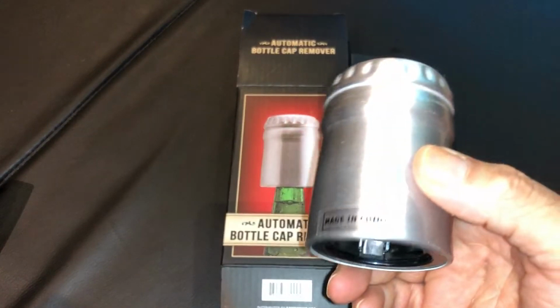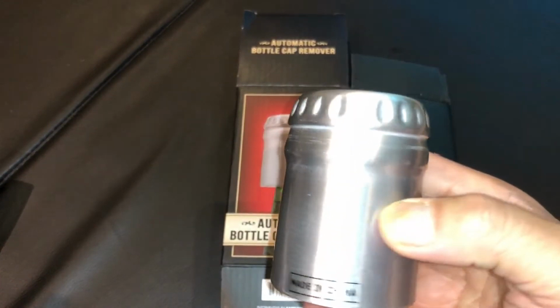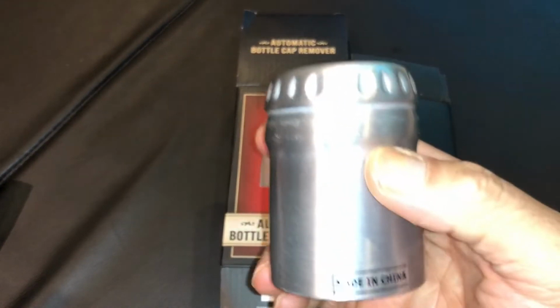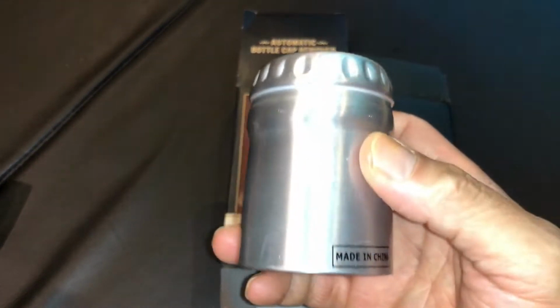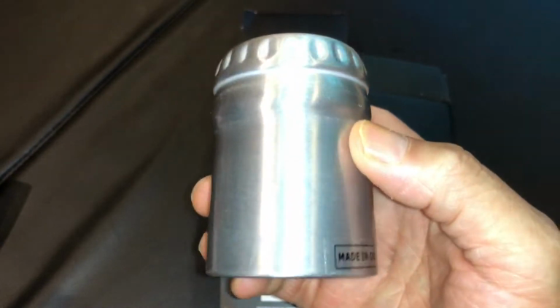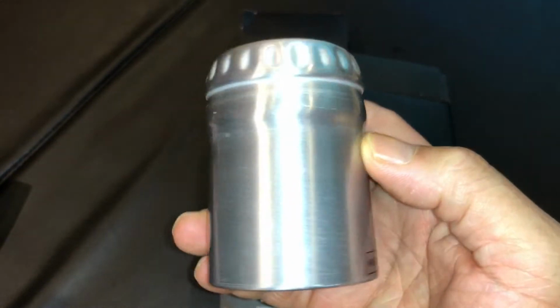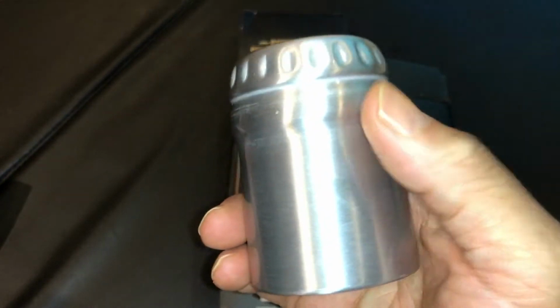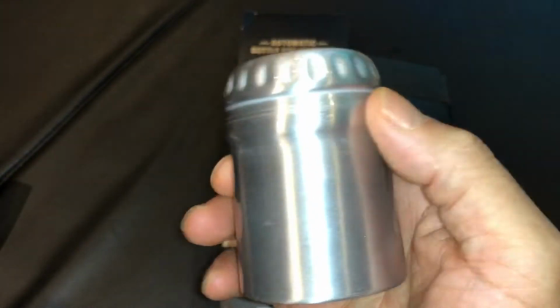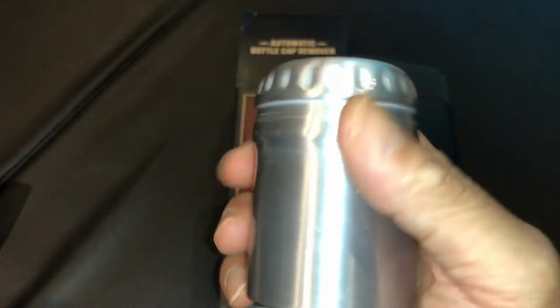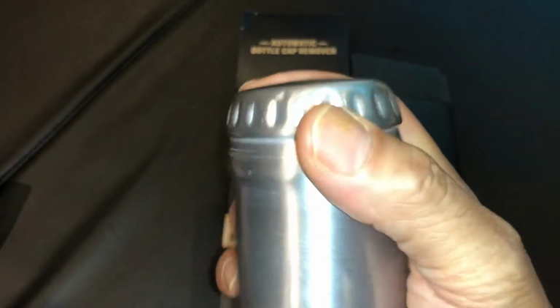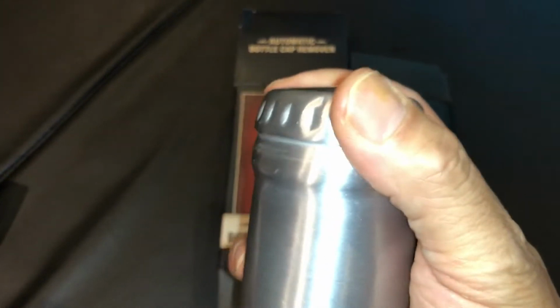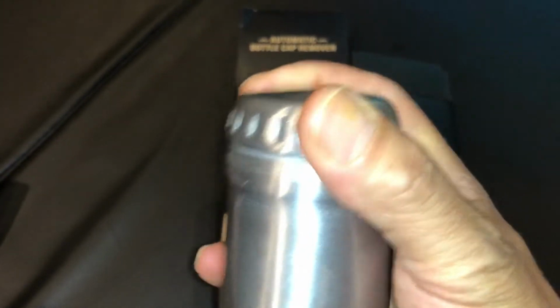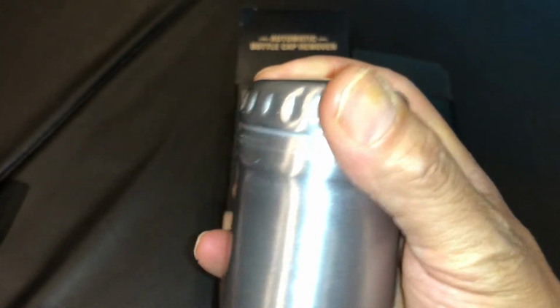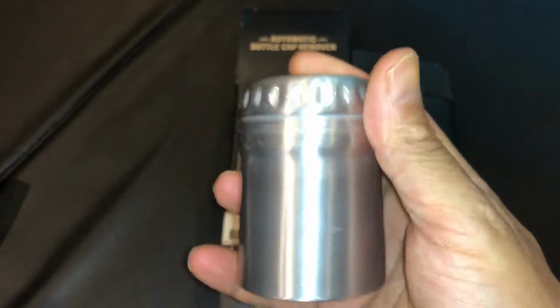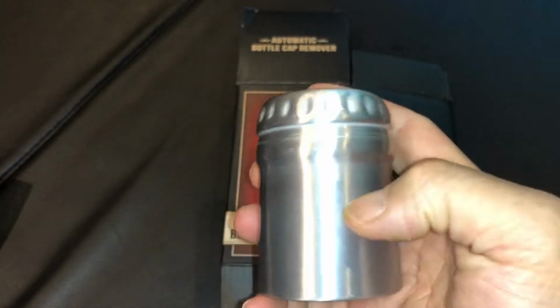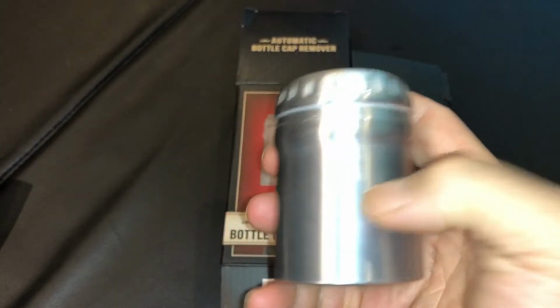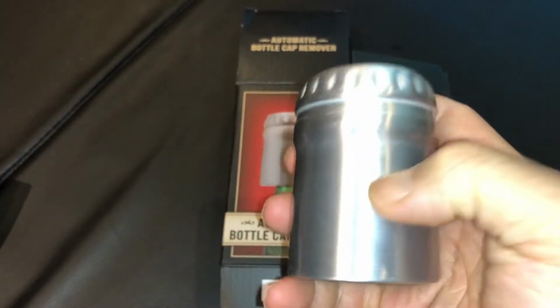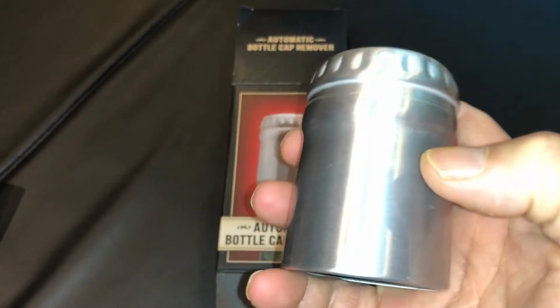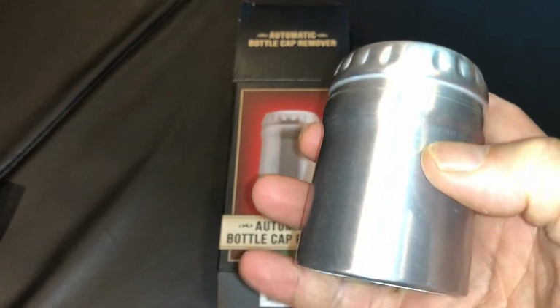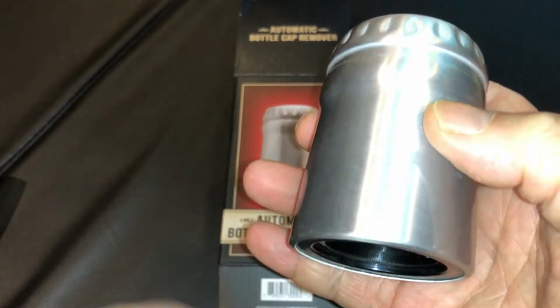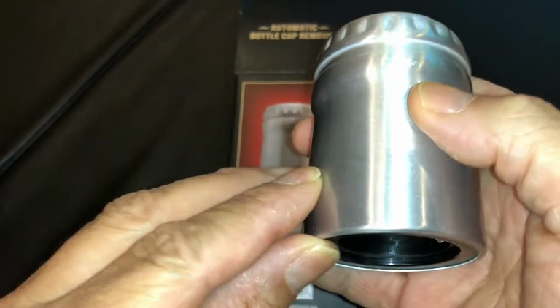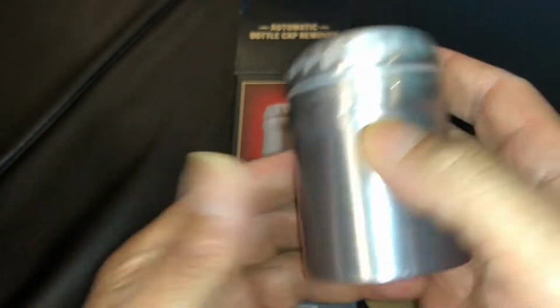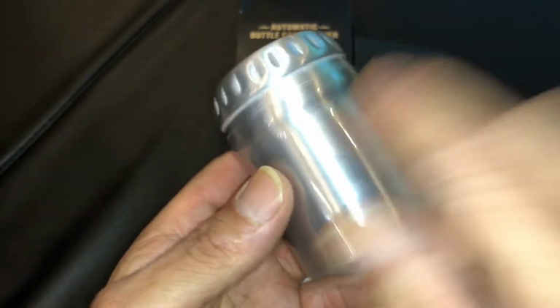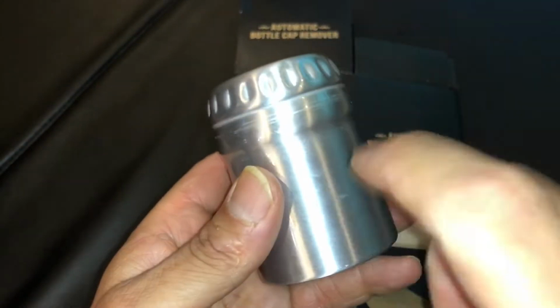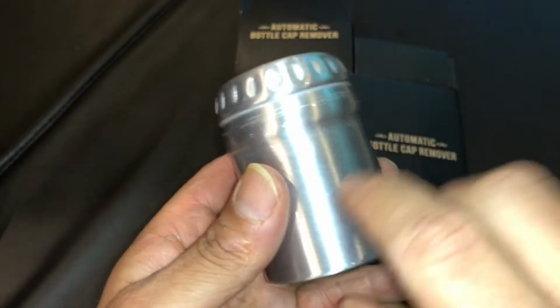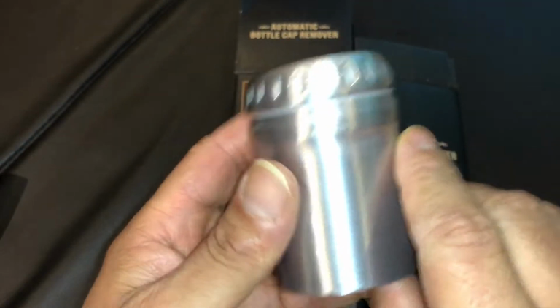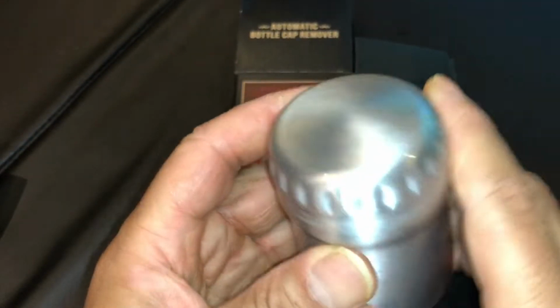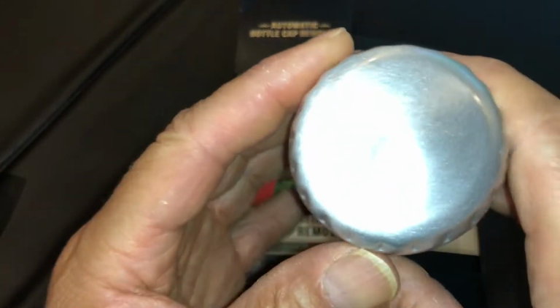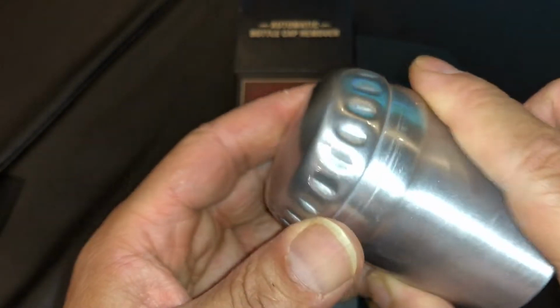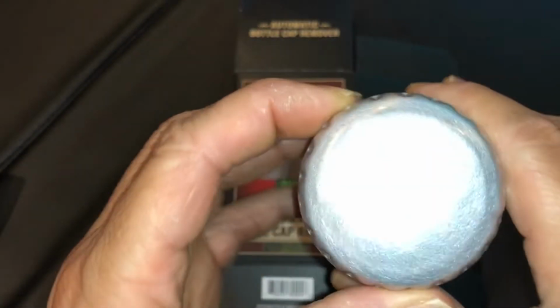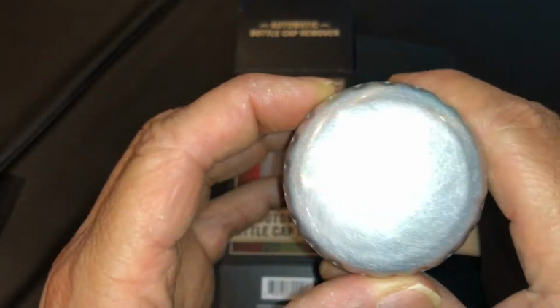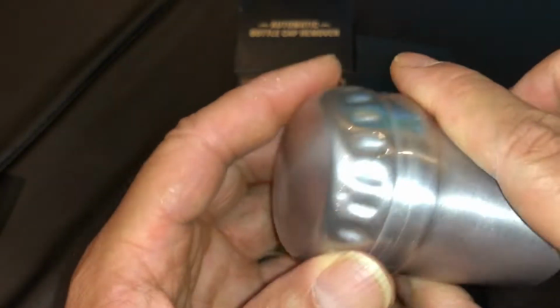It's very large in size. It's like a hard plastic. It looks like a bottle cap.